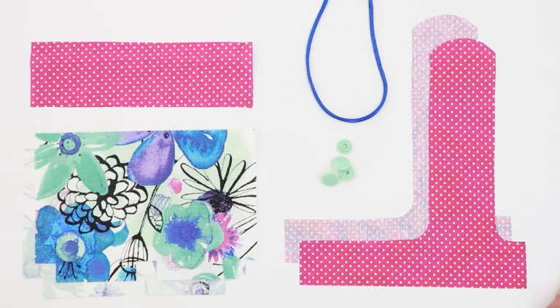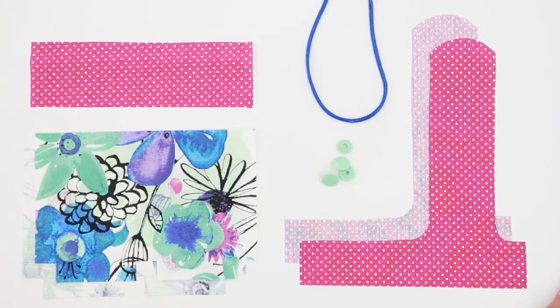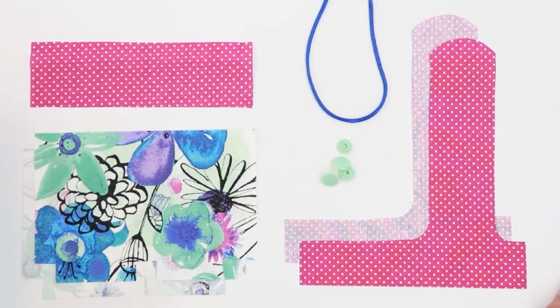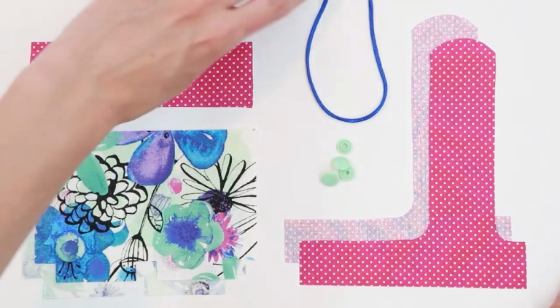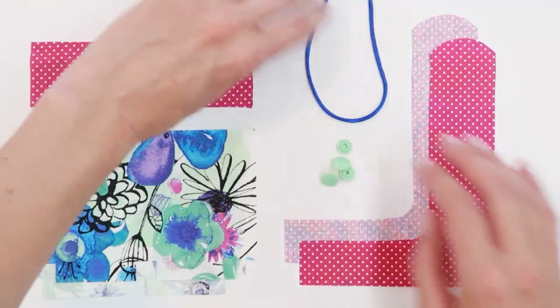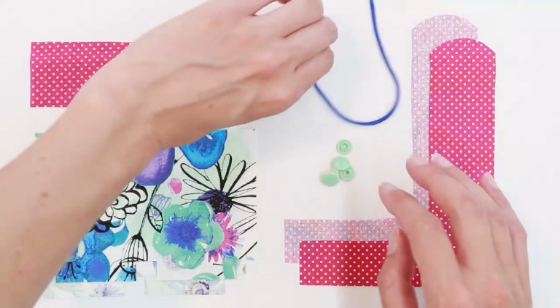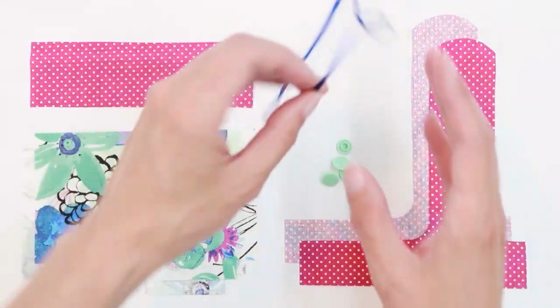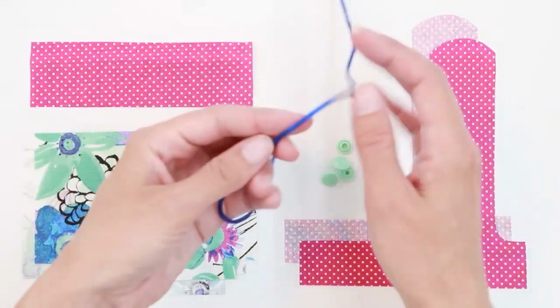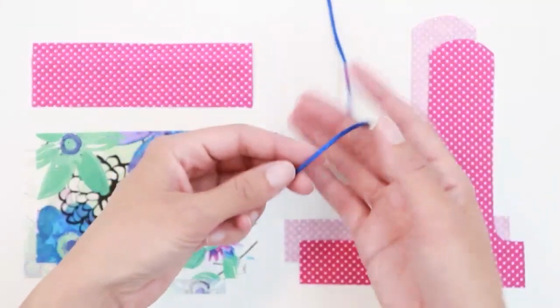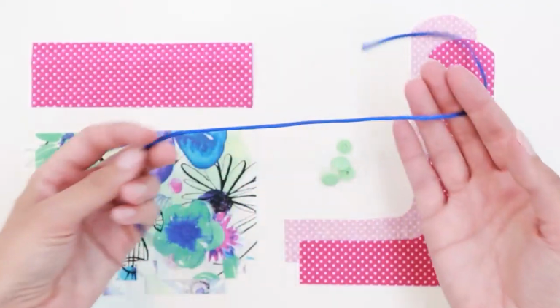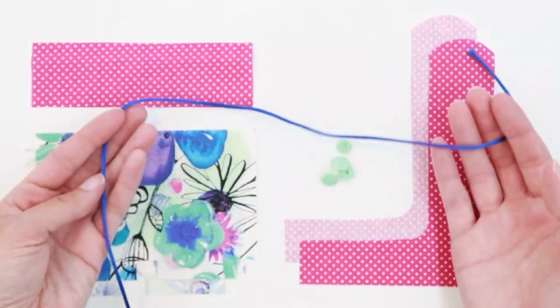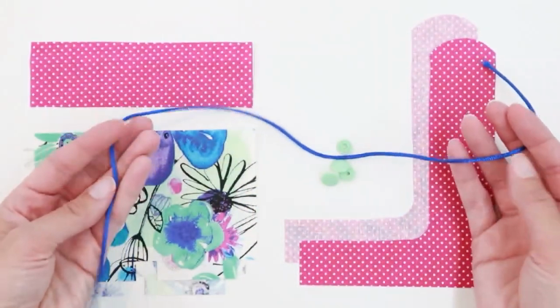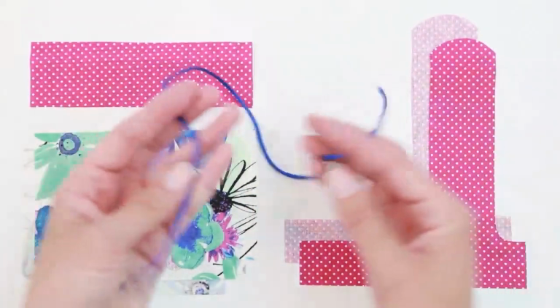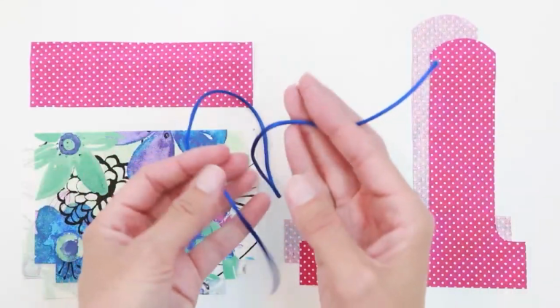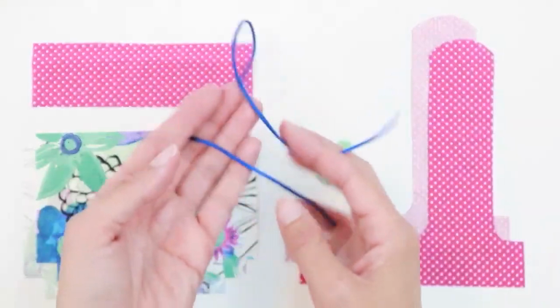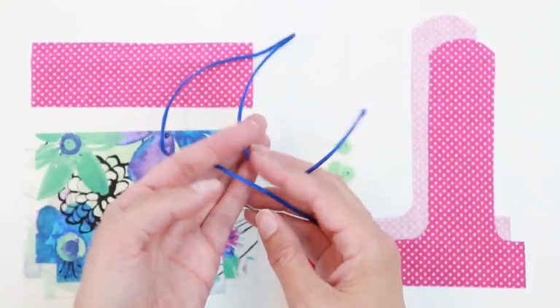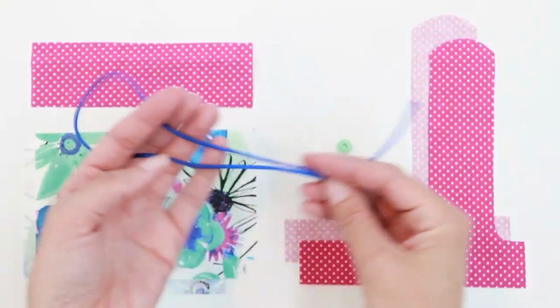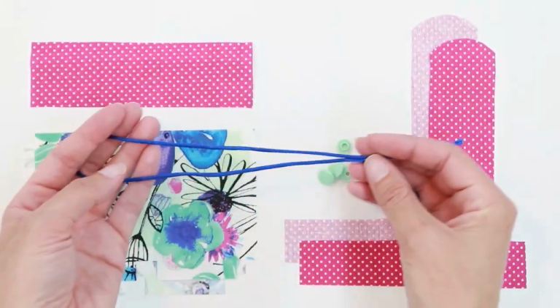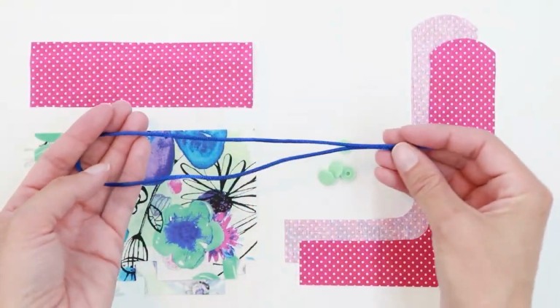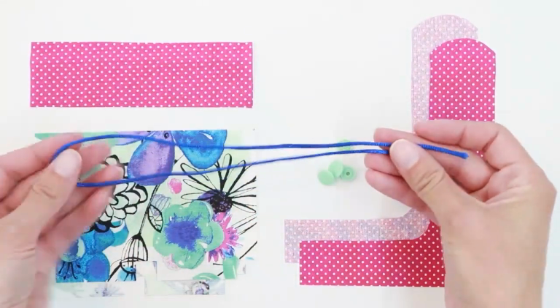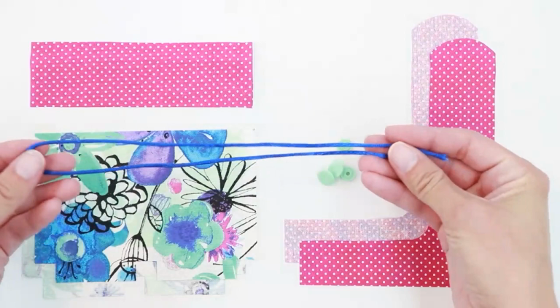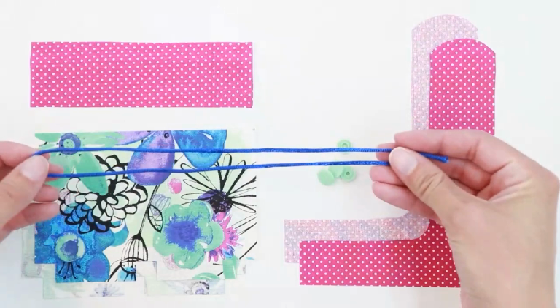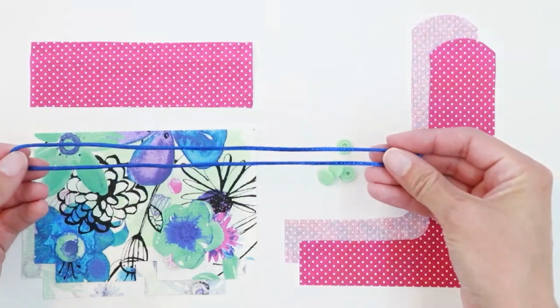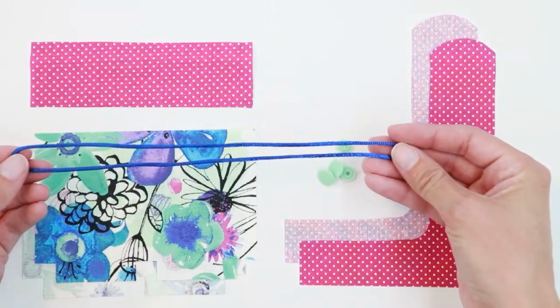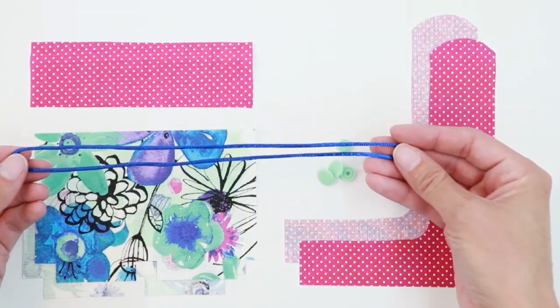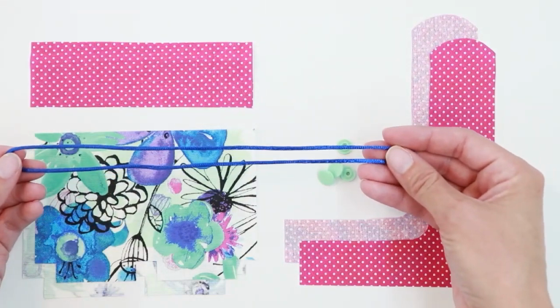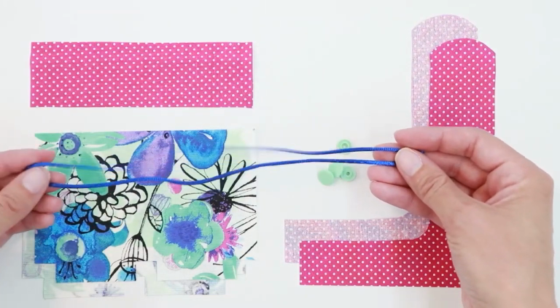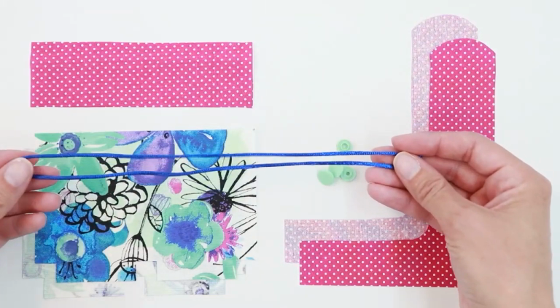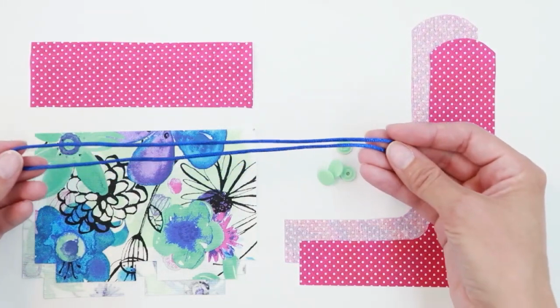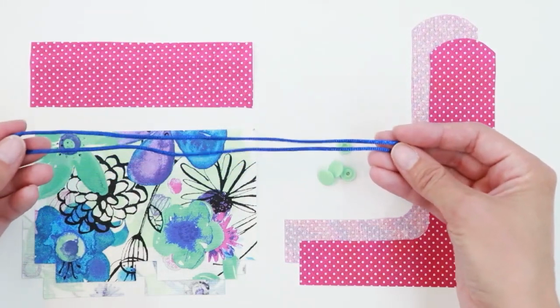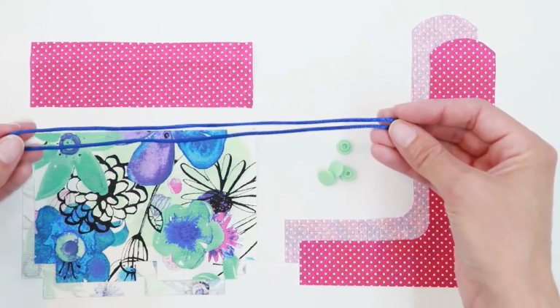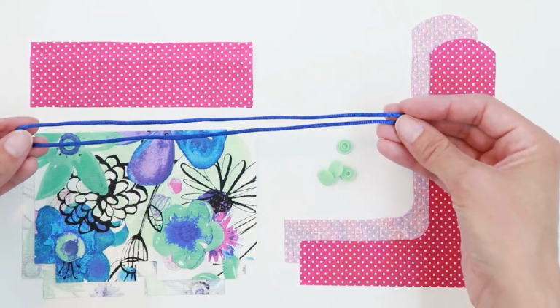If you're making the drawstring style, you're also going to want a piece of cord for the drawstring. I have an 18-inch piece of rat tail cord here that I'm using for my drawstring. You could also use ribbon if you prefer.